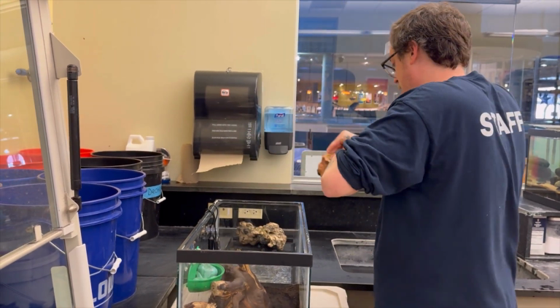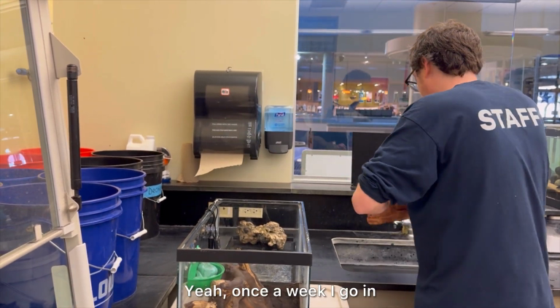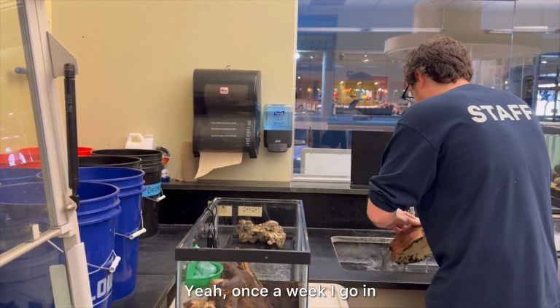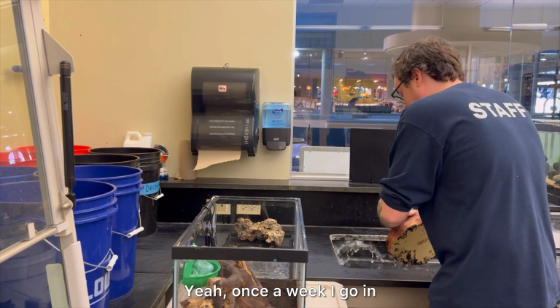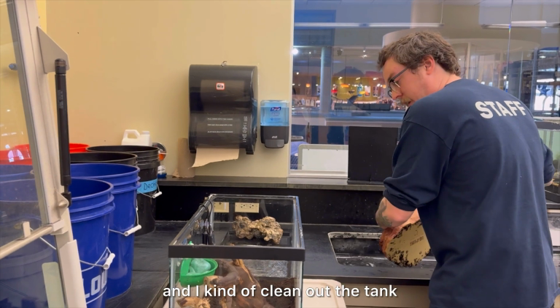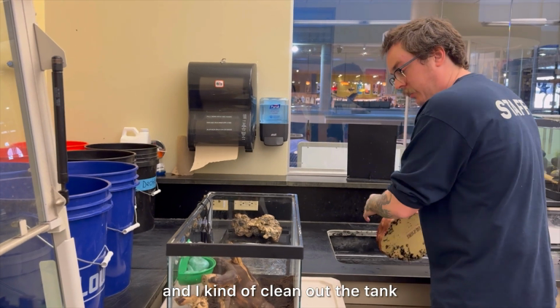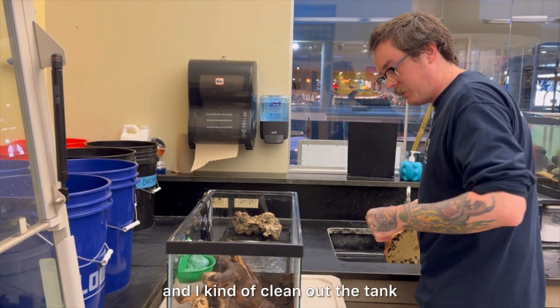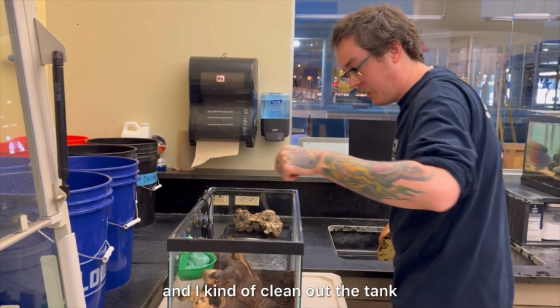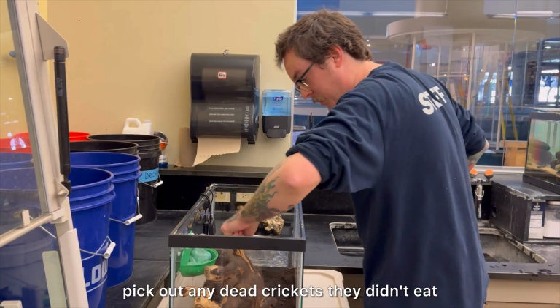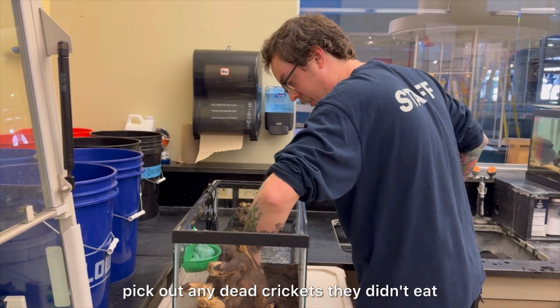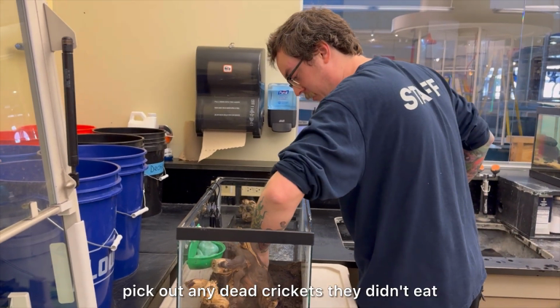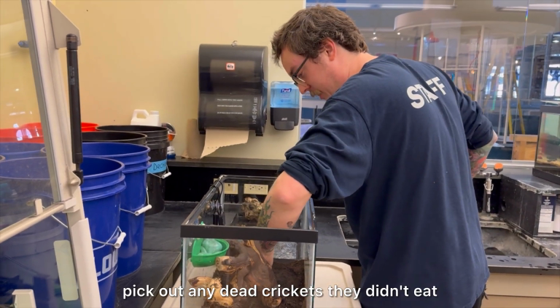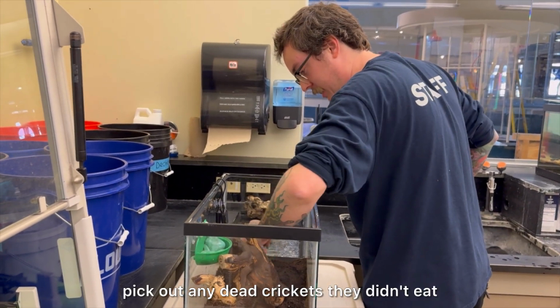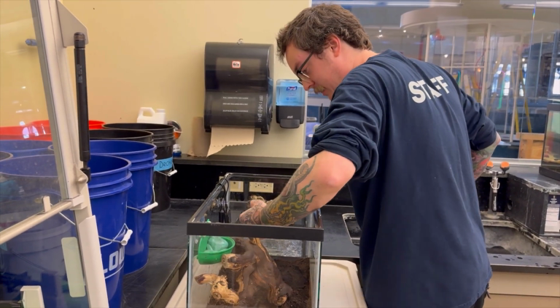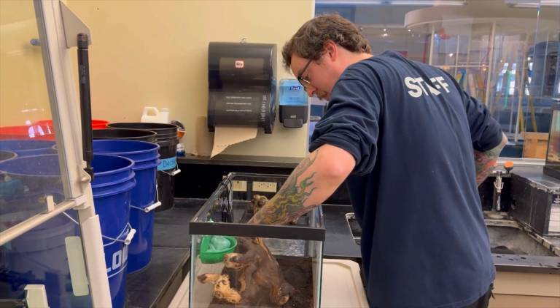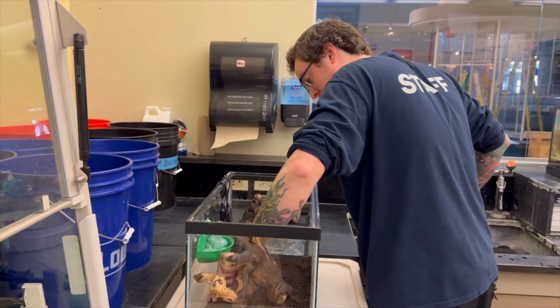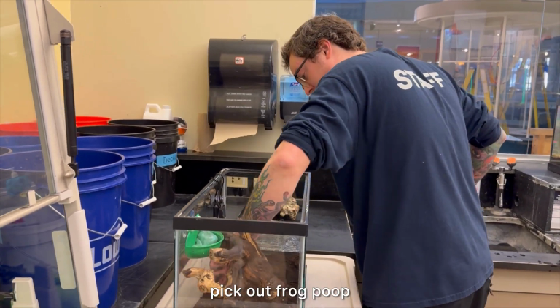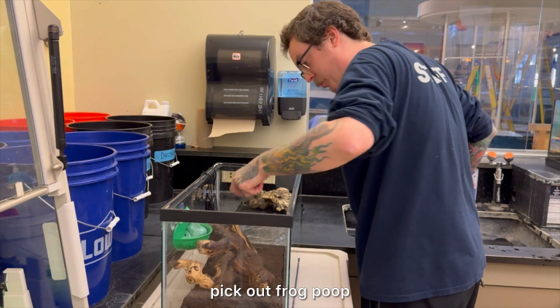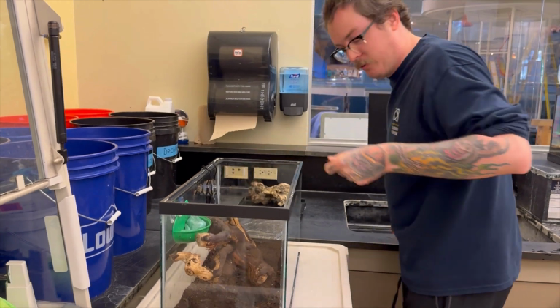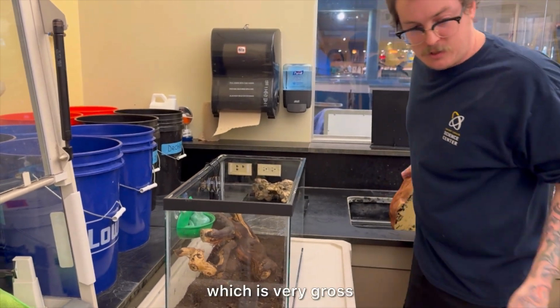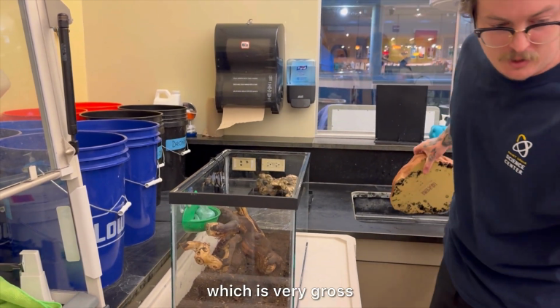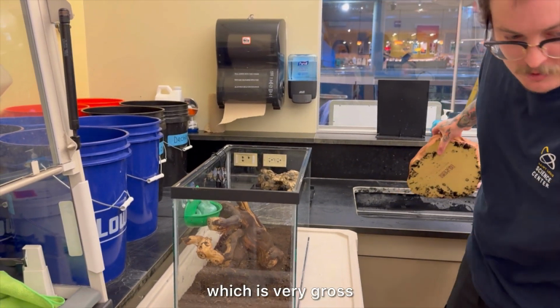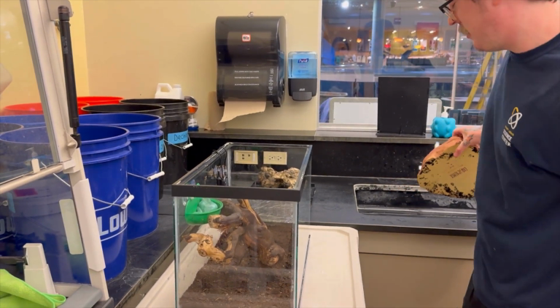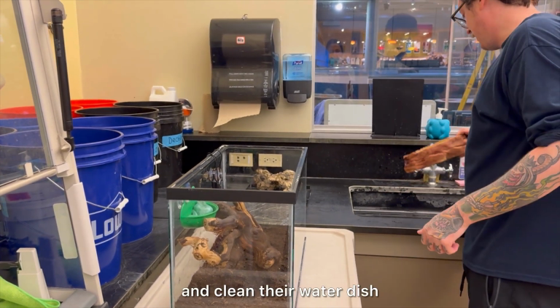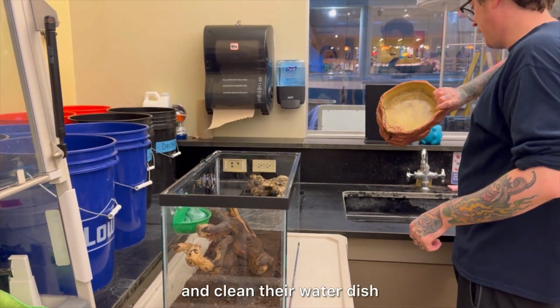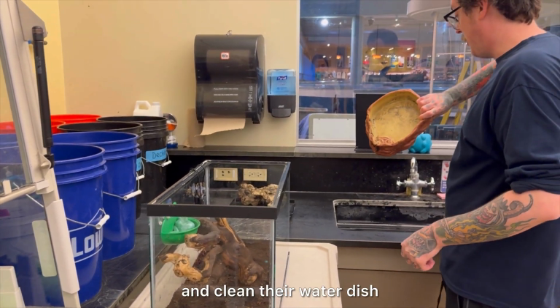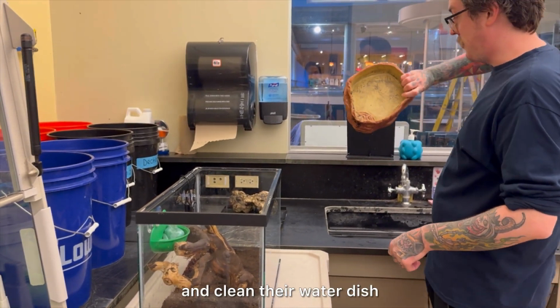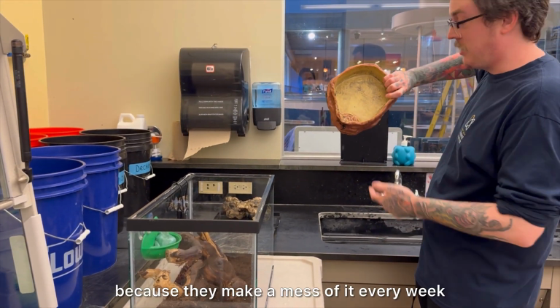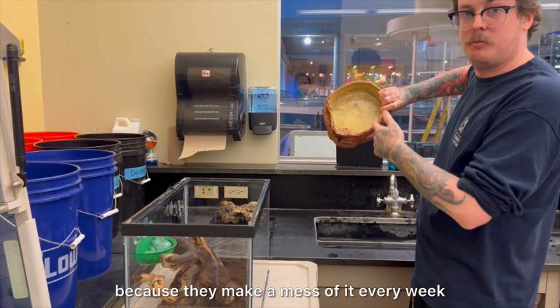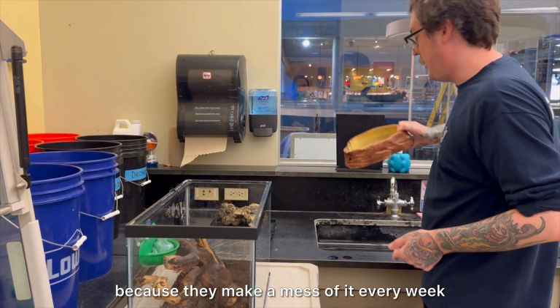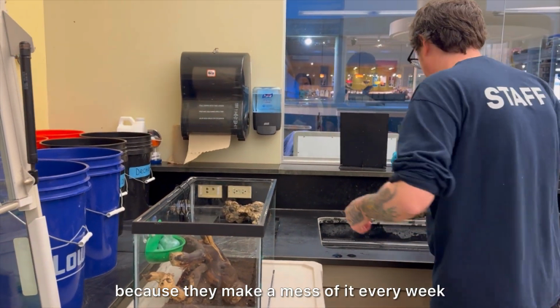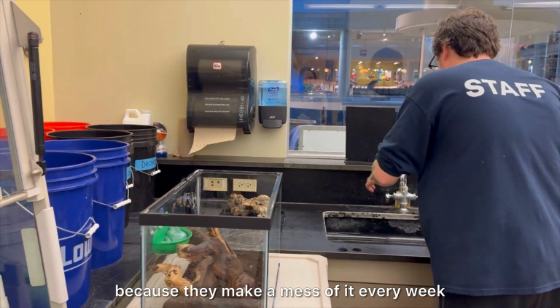Once a week I go in and kind of clean out the tank, pick out any dead crickets they didn't eat, pick out frog poop — which is very gross — and clean their water dish because they make a mess of it every week.